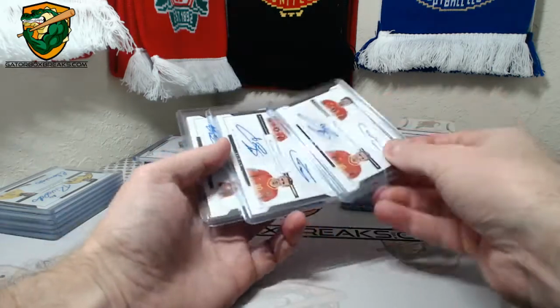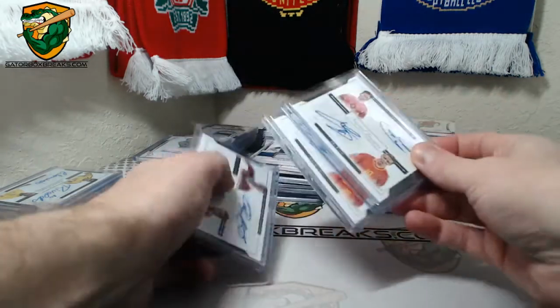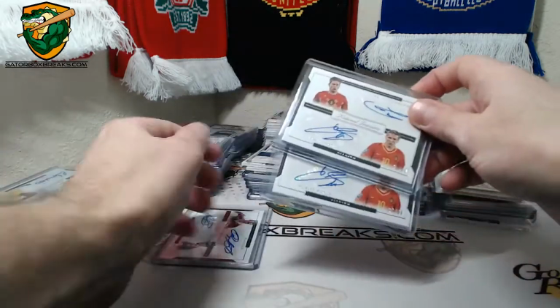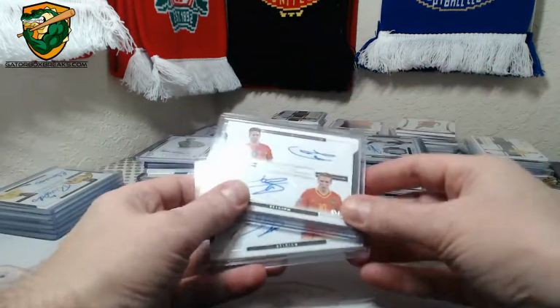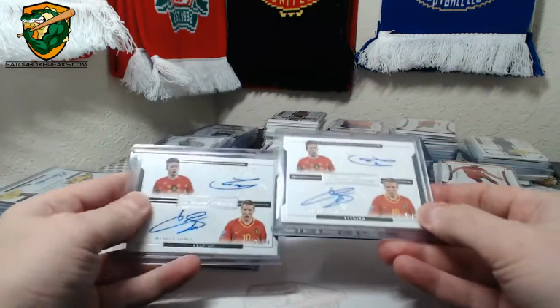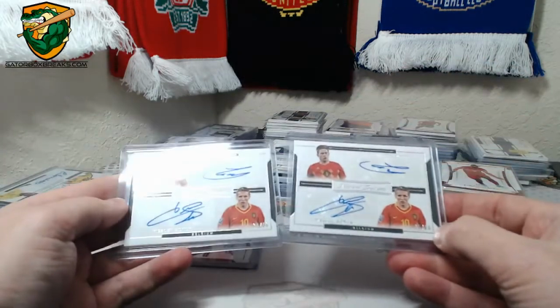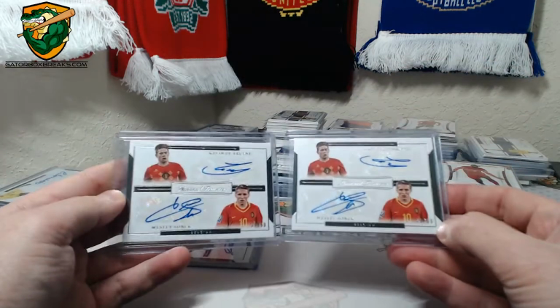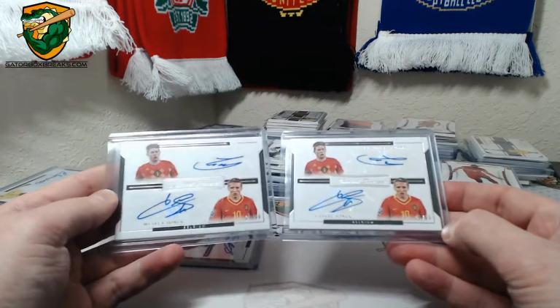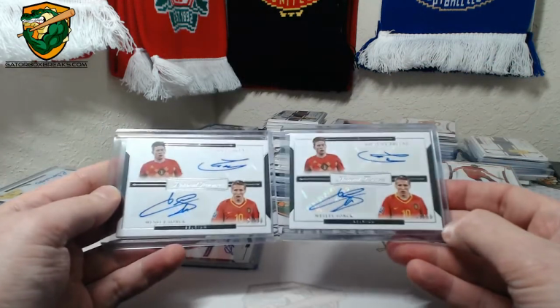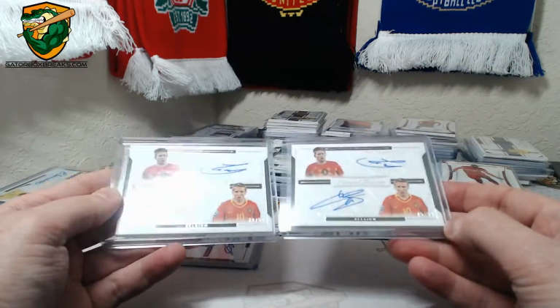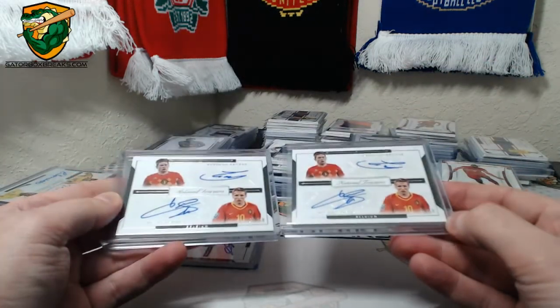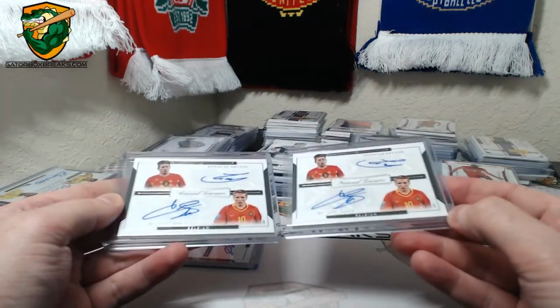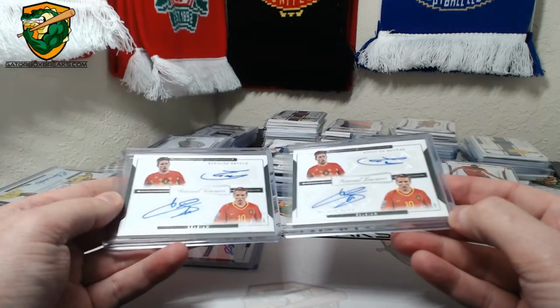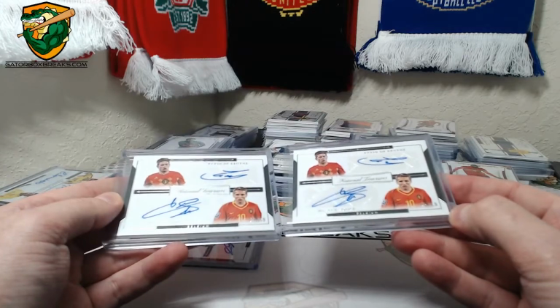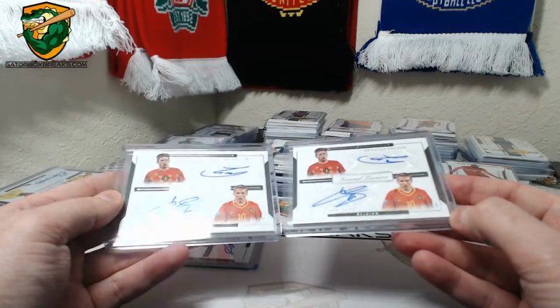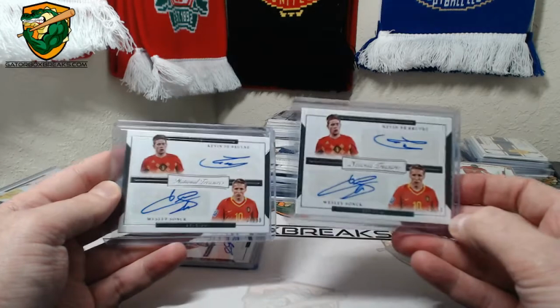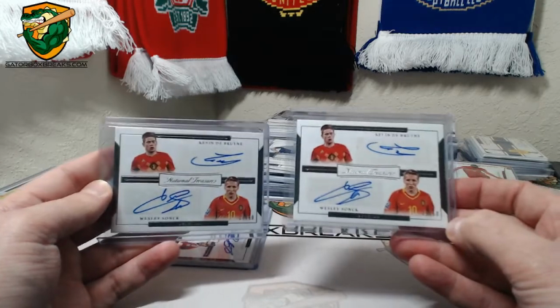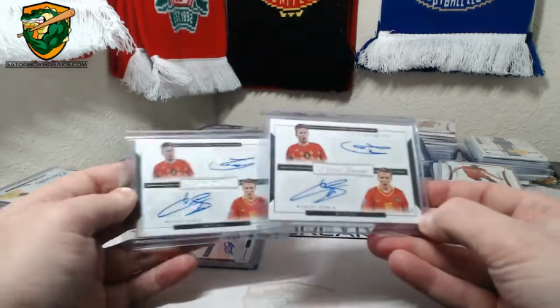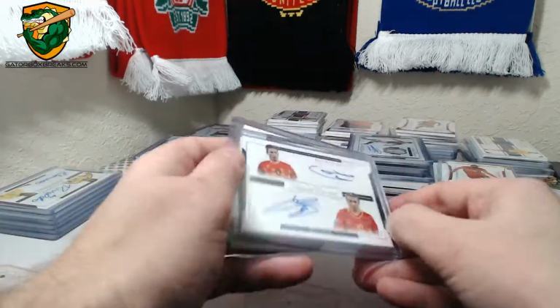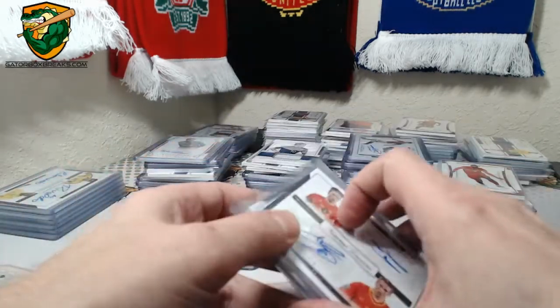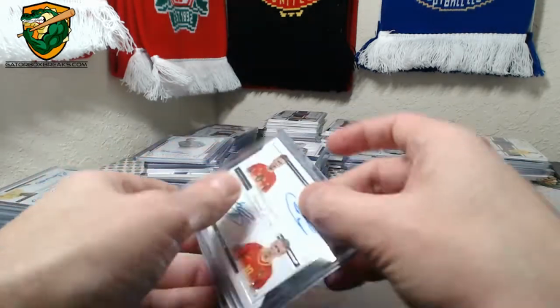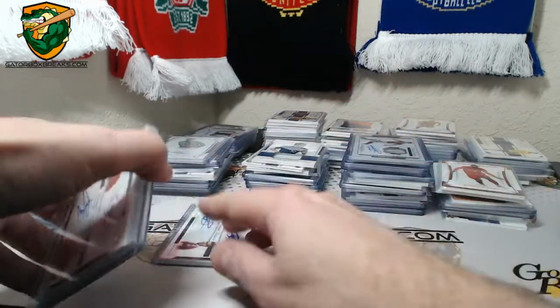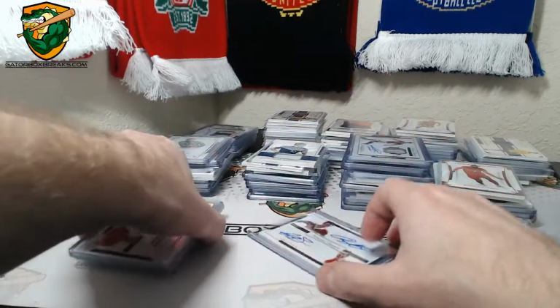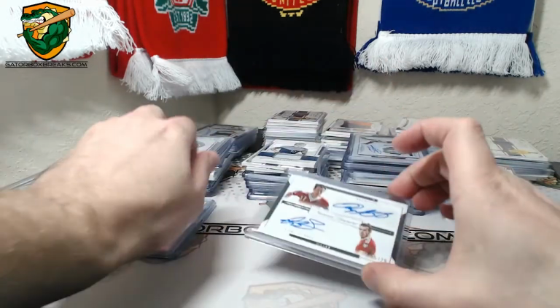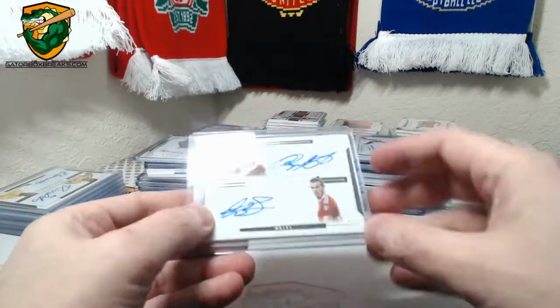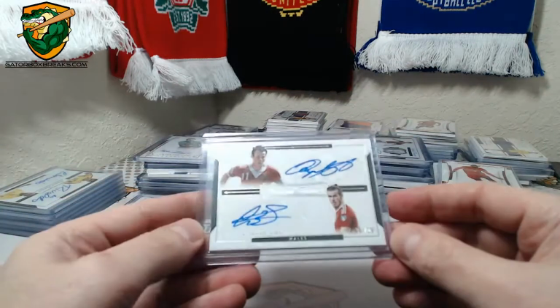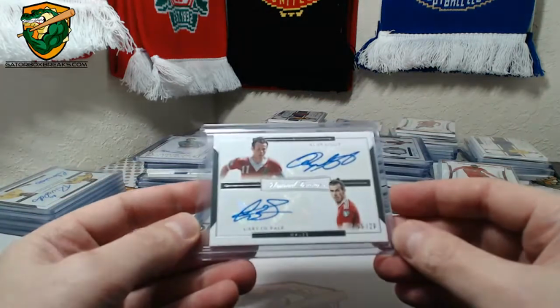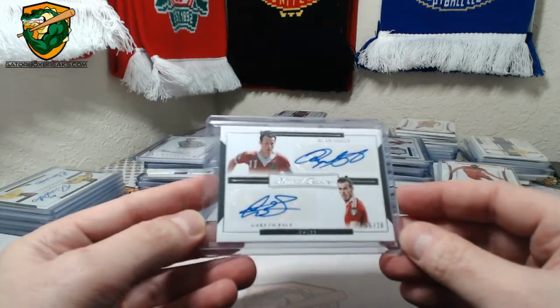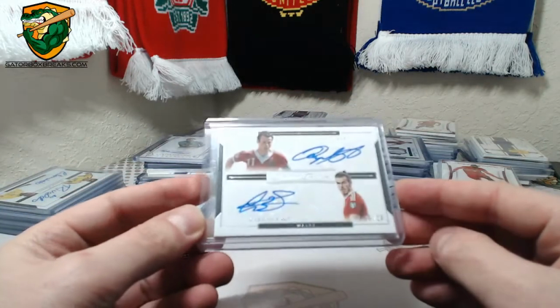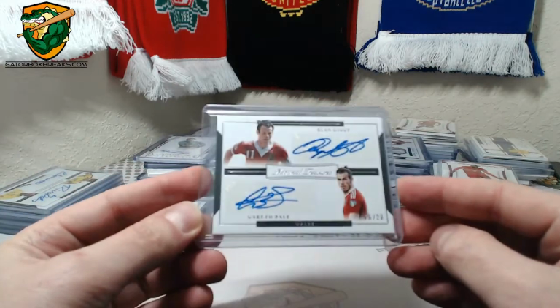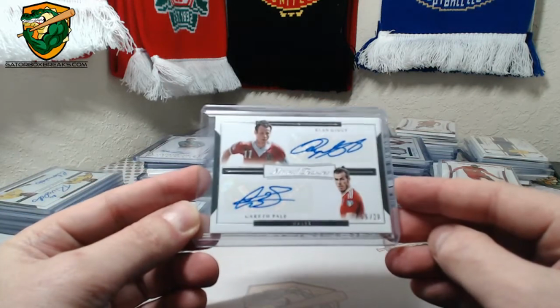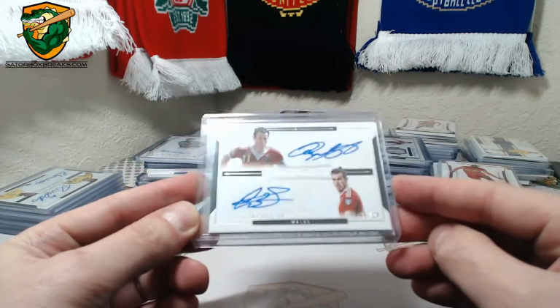We got two De Bruyne and Sonk autos — one 45 of 50, the other 34 of 50, both randomly pulled. And we got the Gareth Bale and Ryan Giggs 6 of 20.